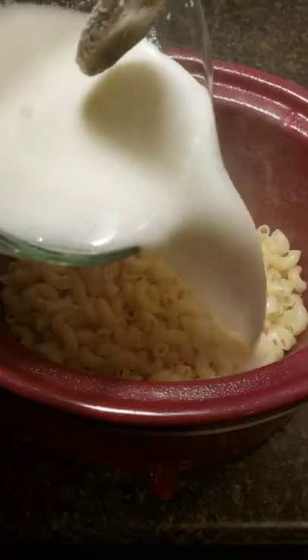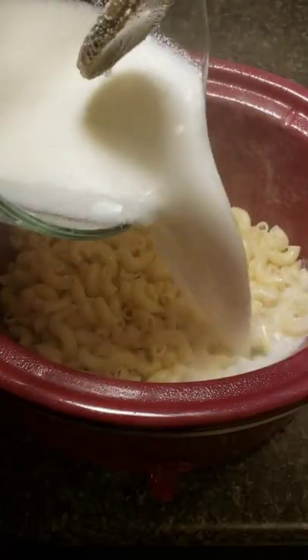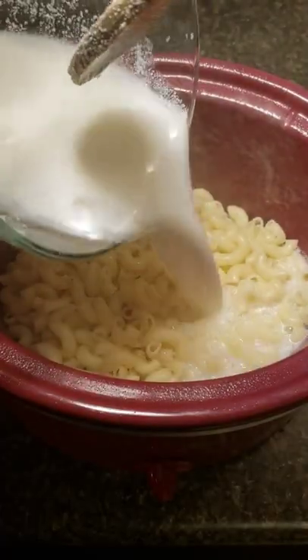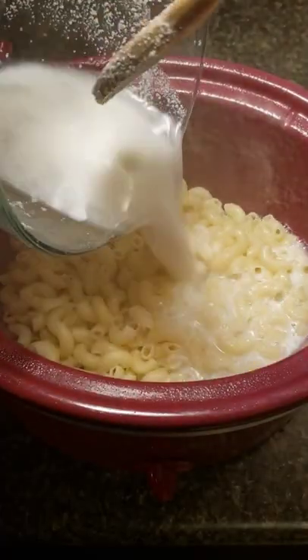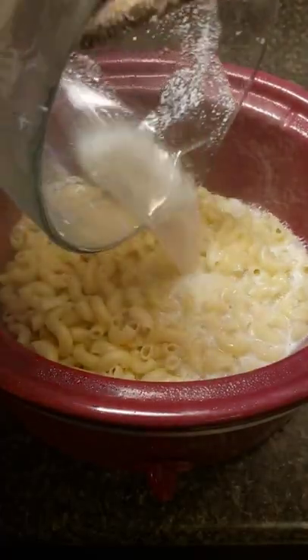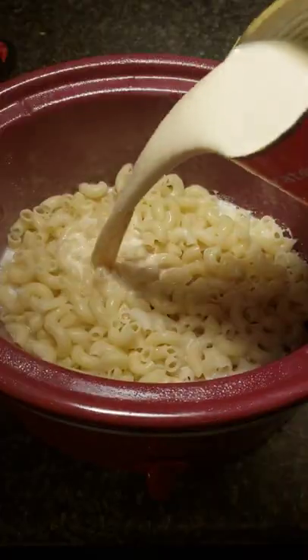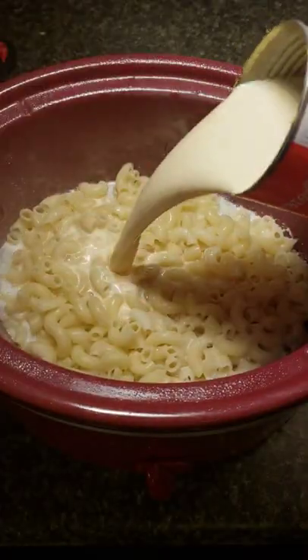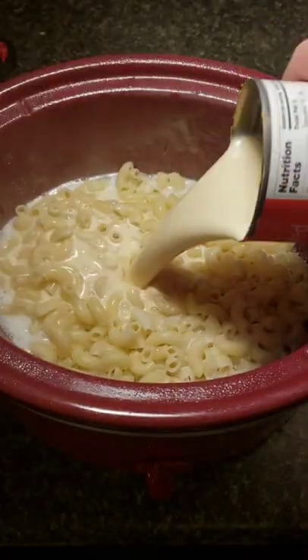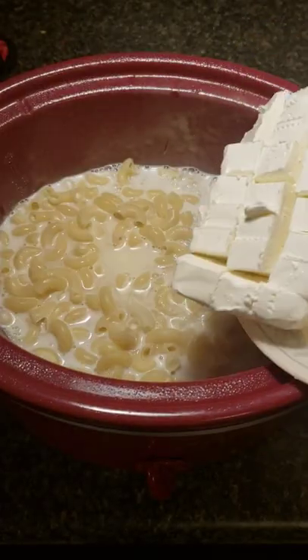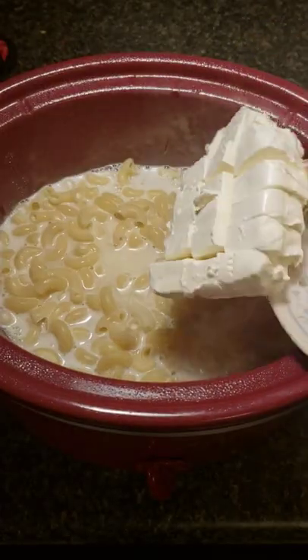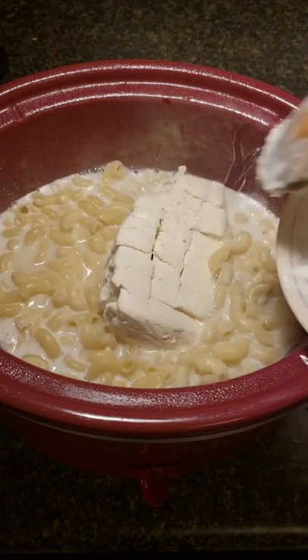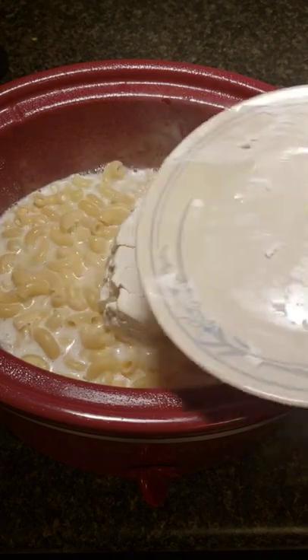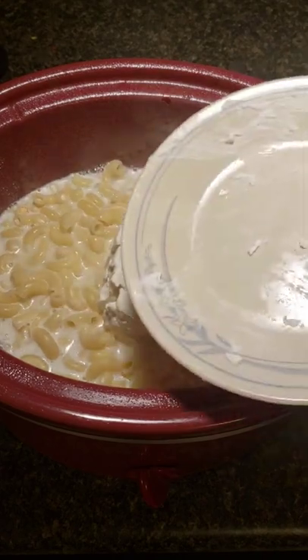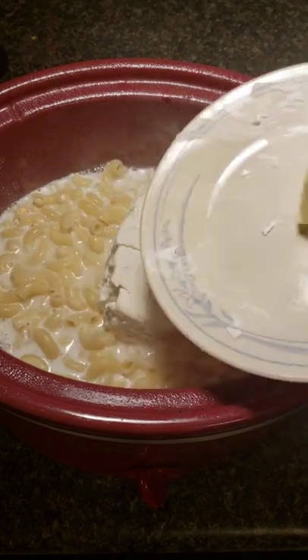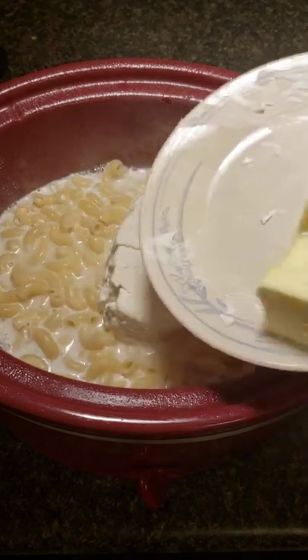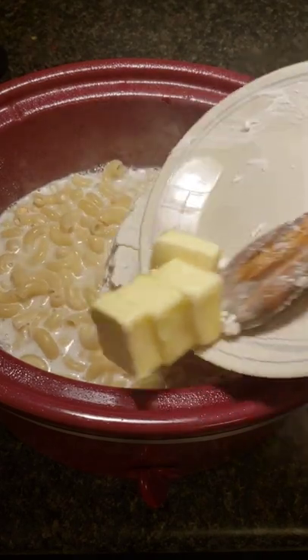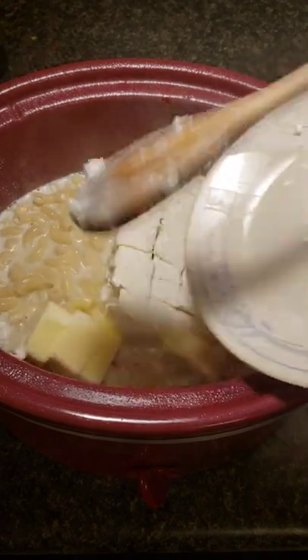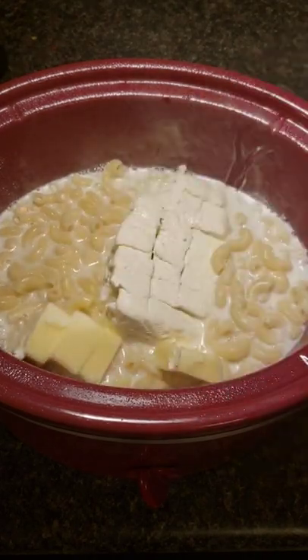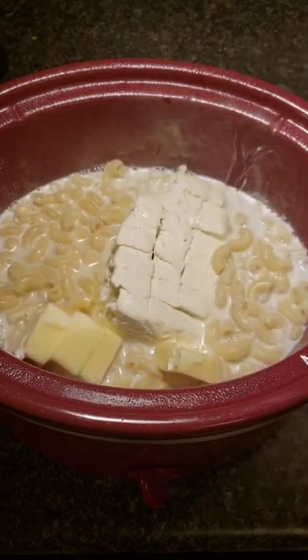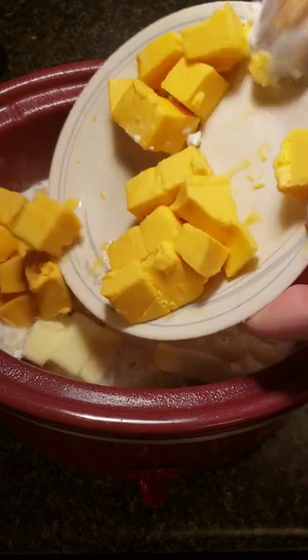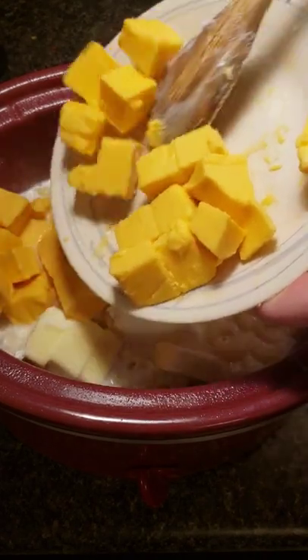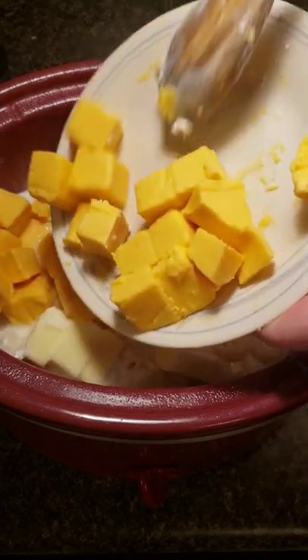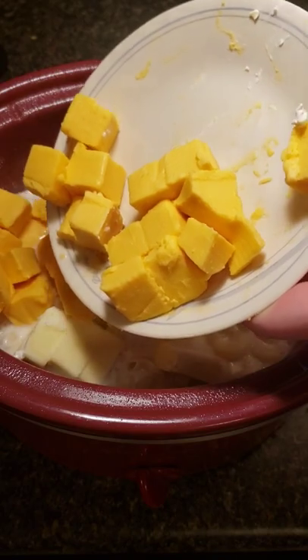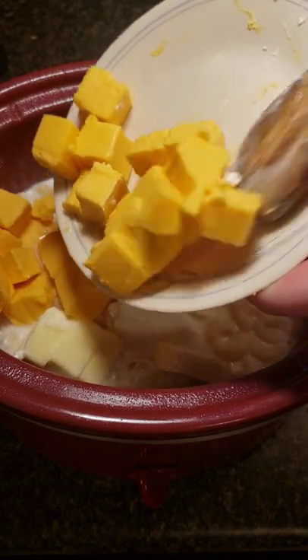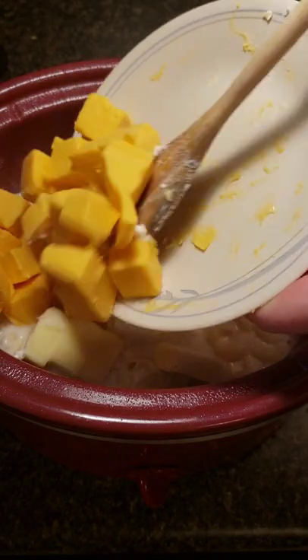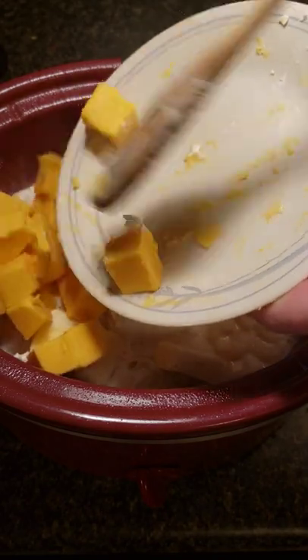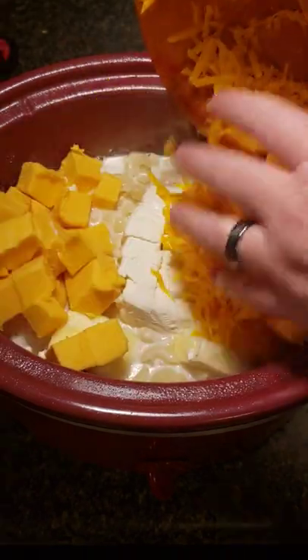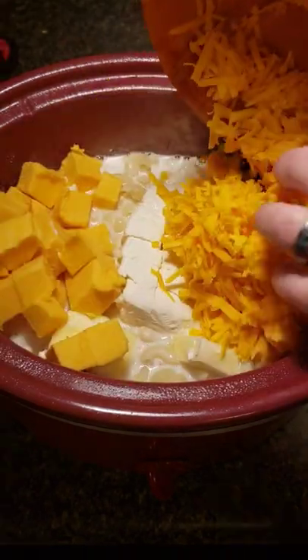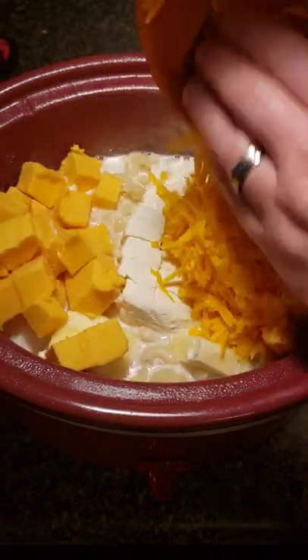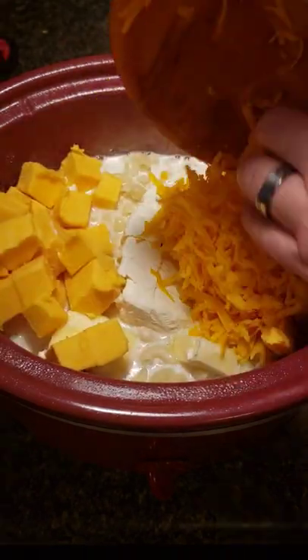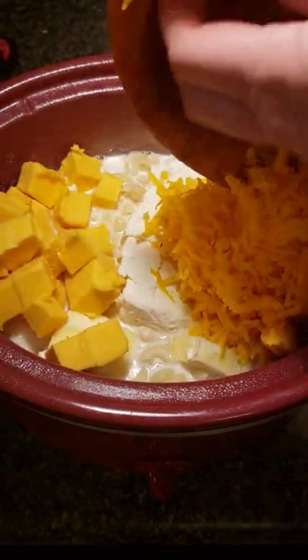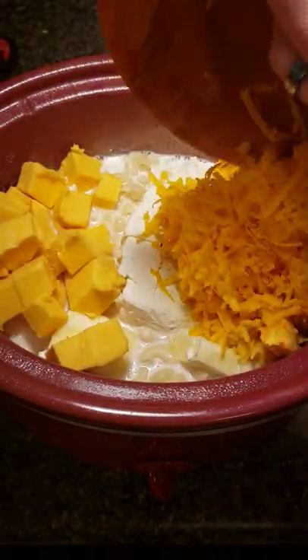Add two and a half cups of whole milk, one can of evaporated milk, eight ounces of cream cheese cut into cubes, six tablespoons of butter, eight ounces of Velveeta cheese cut into cubes, and one and a half cups of shredded sharp cheddar cheese.